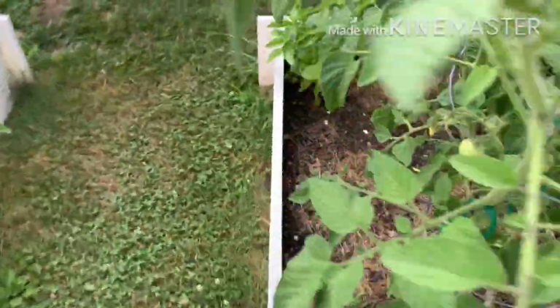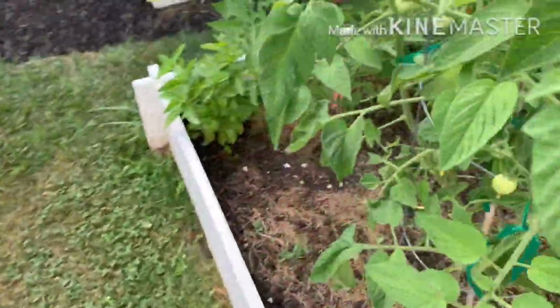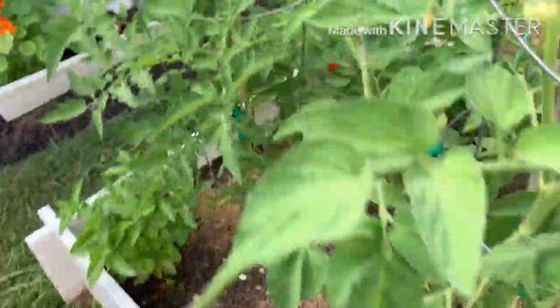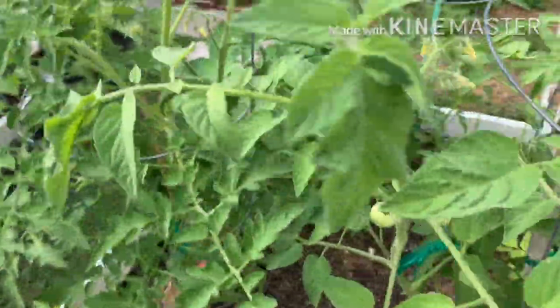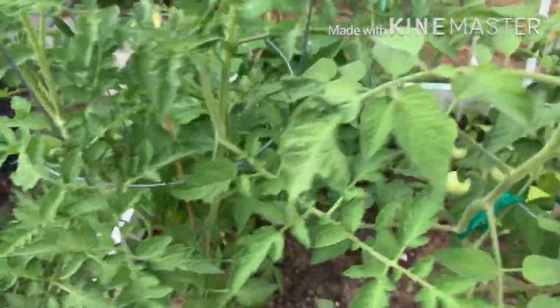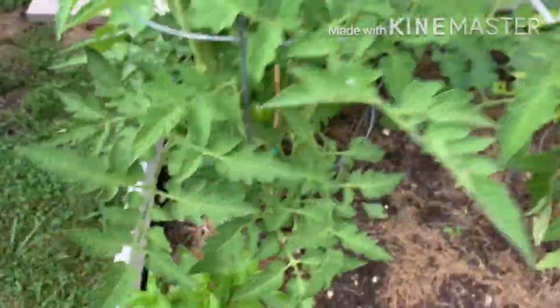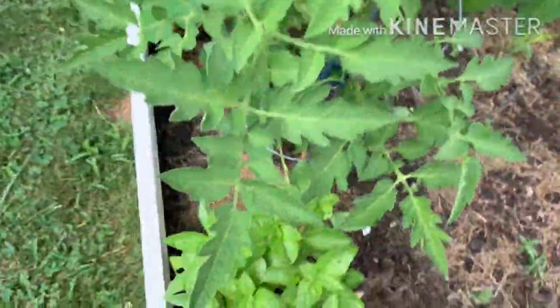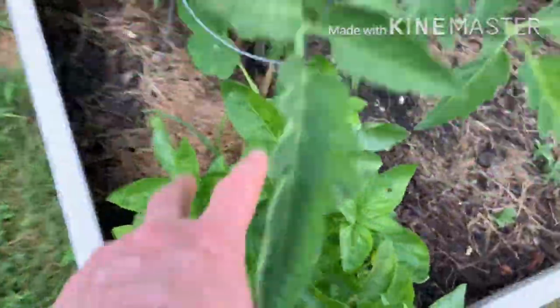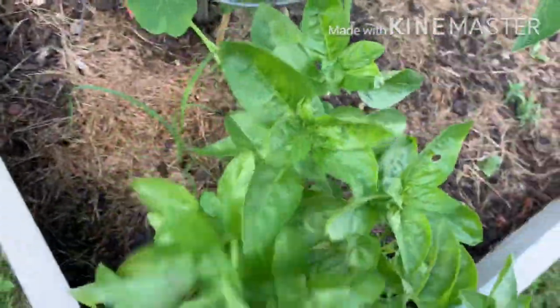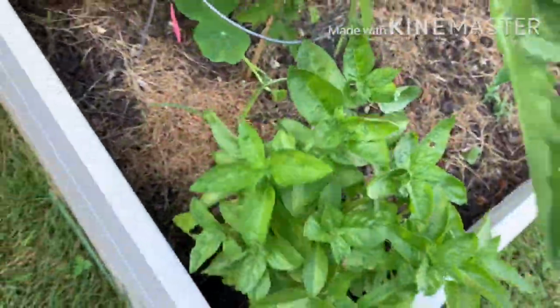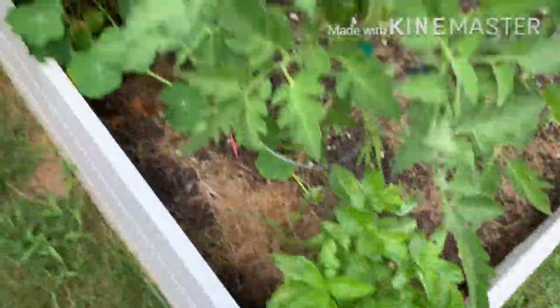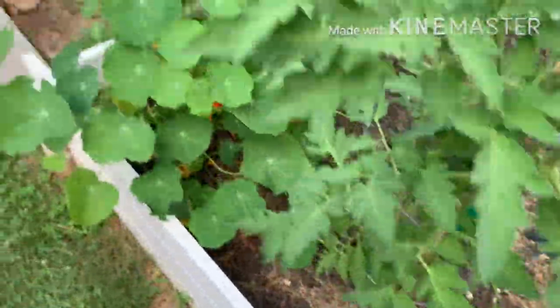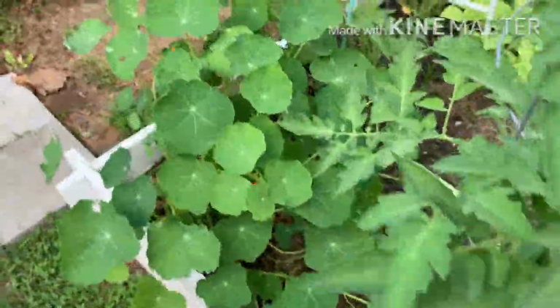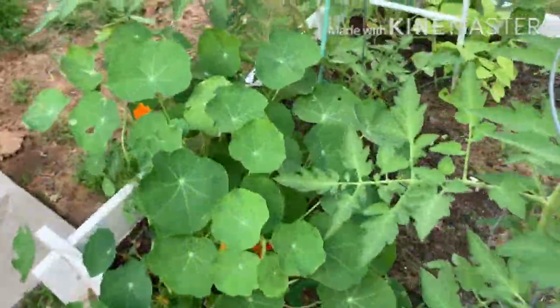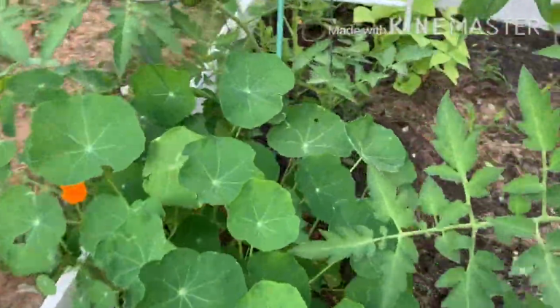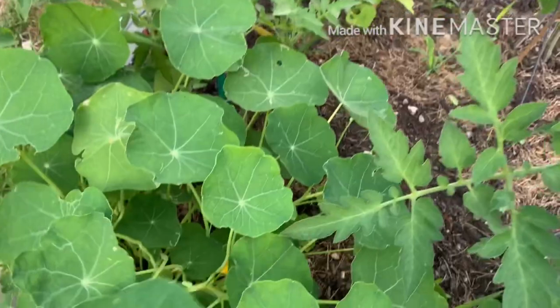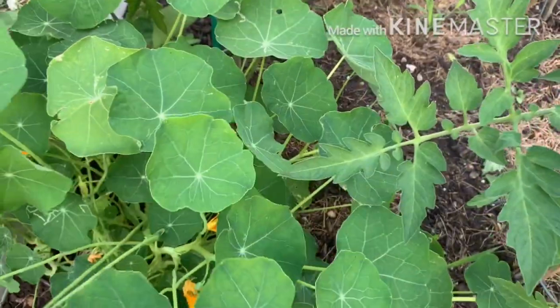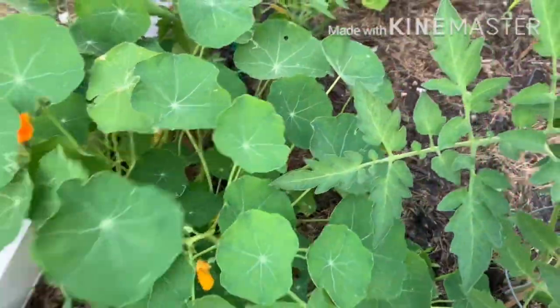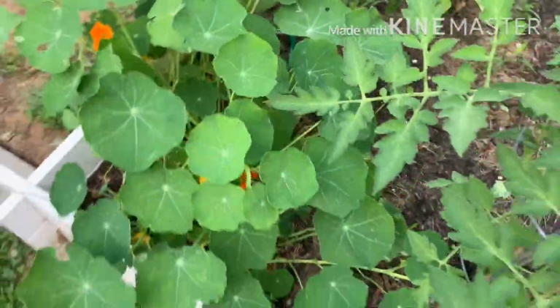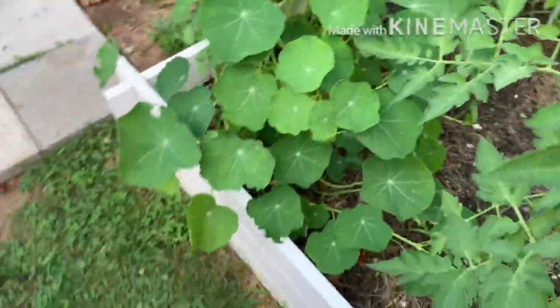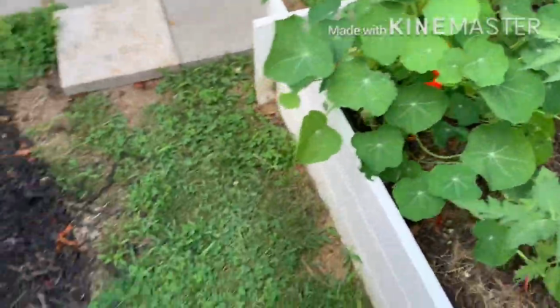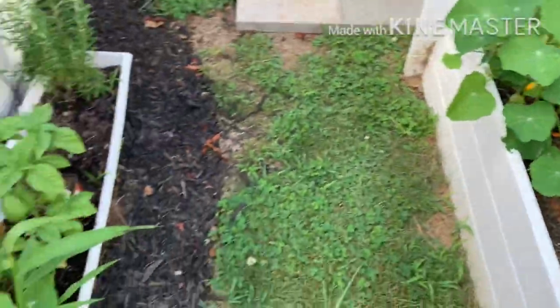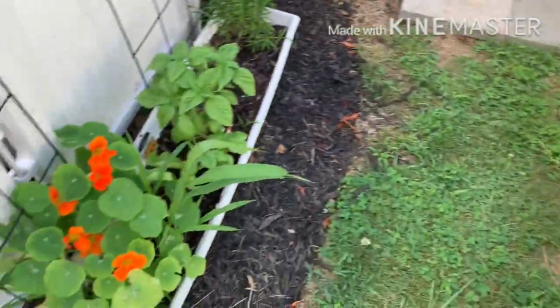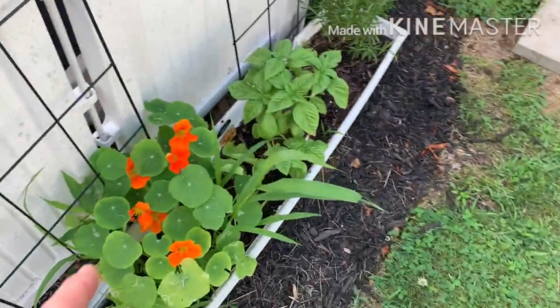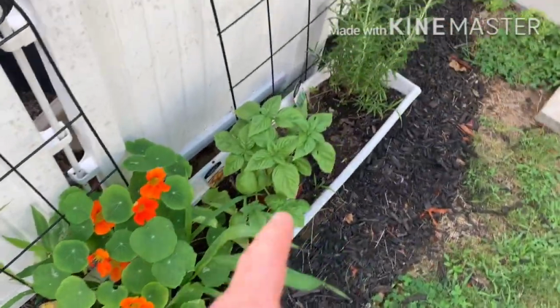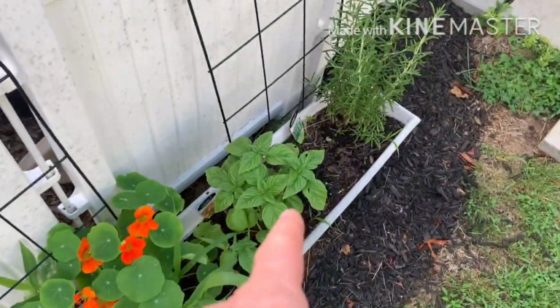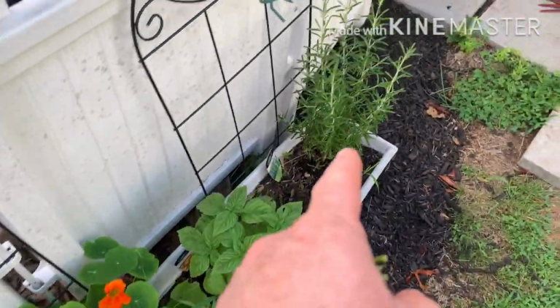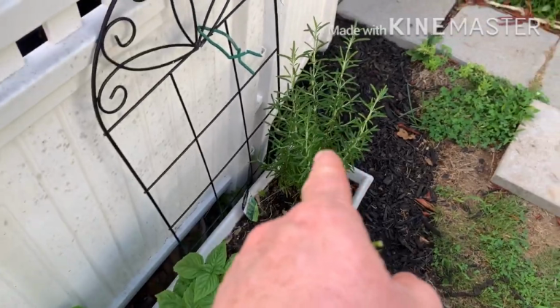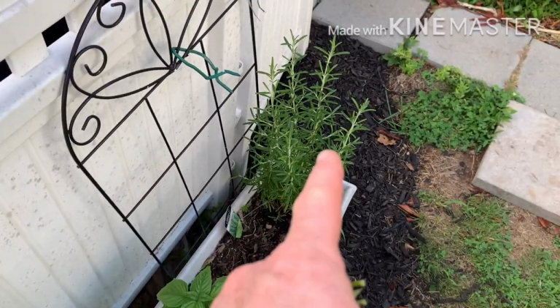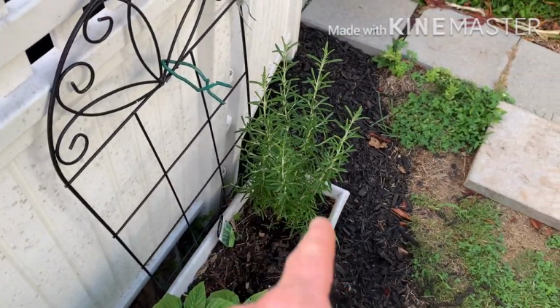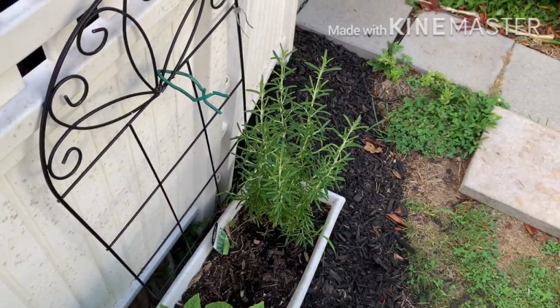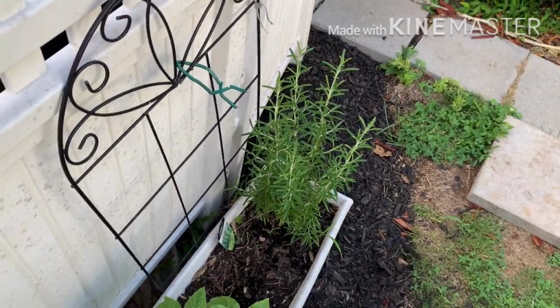And tomato plants — three tomato plants in here. And some lovely basil, of course the lovely nasturtiums, and the blue flowering rosemary.